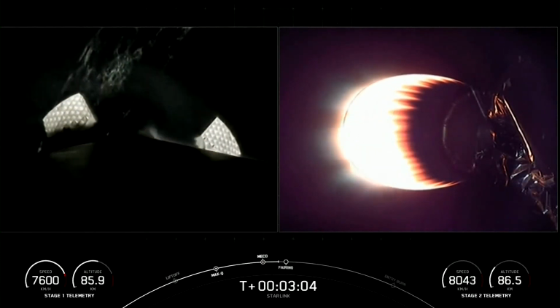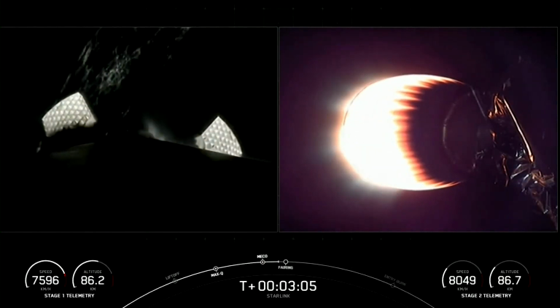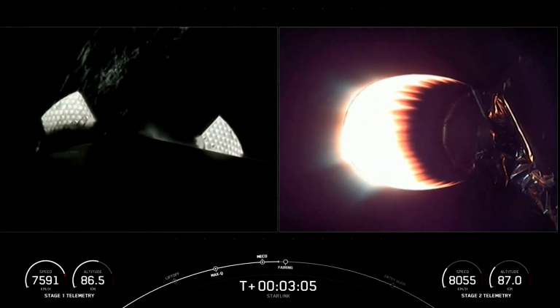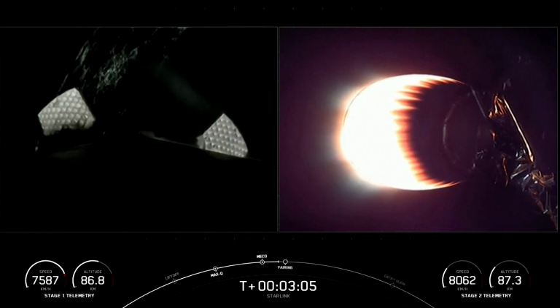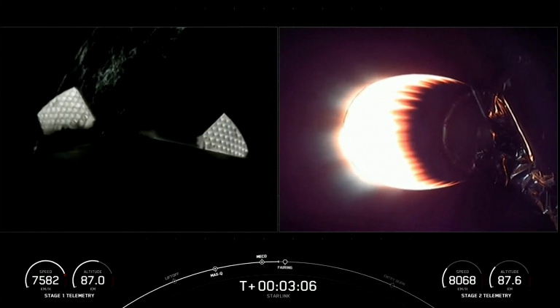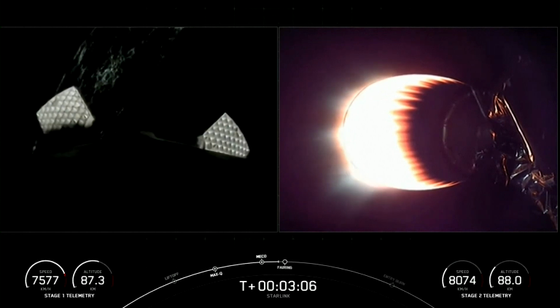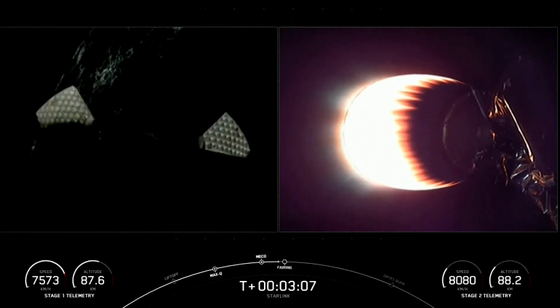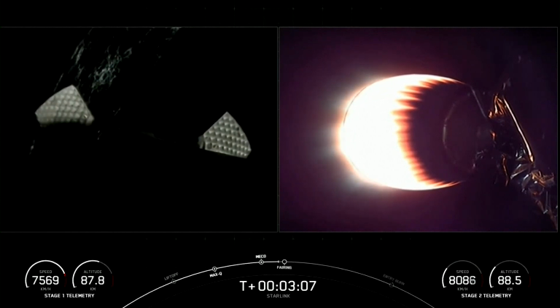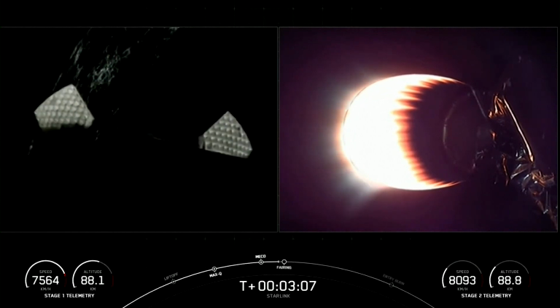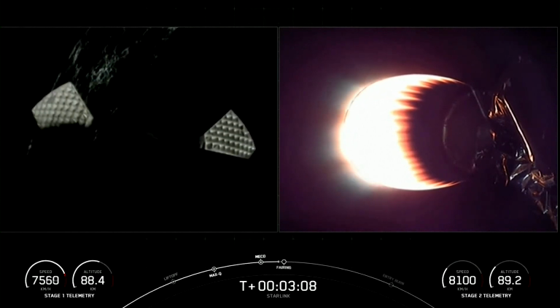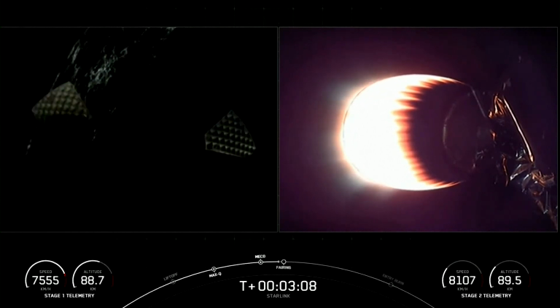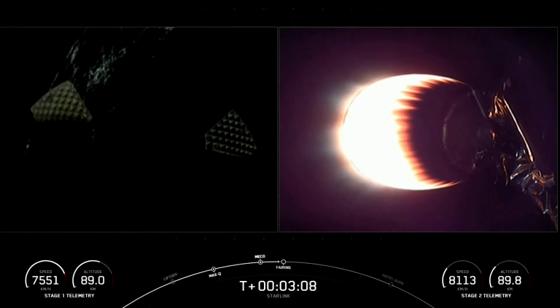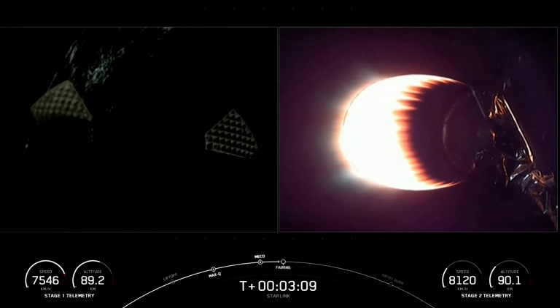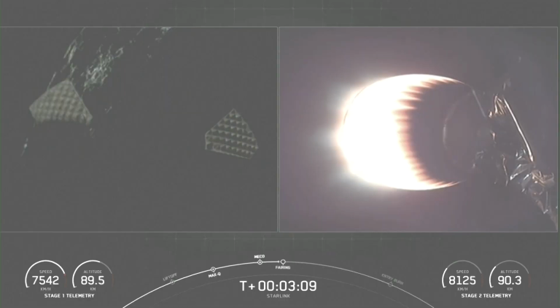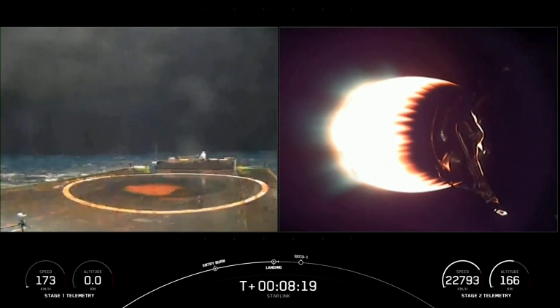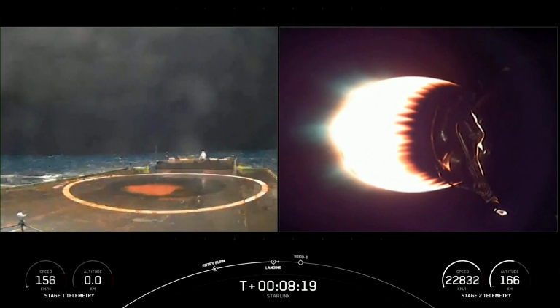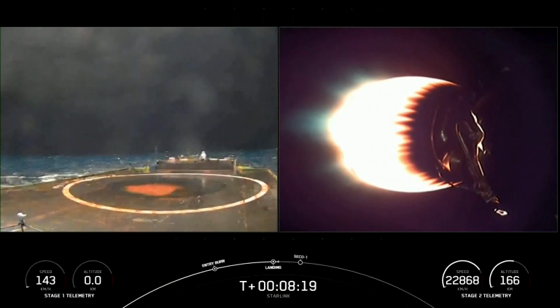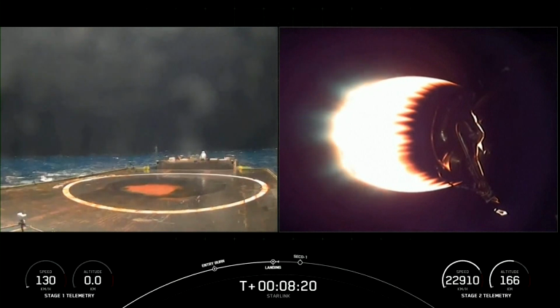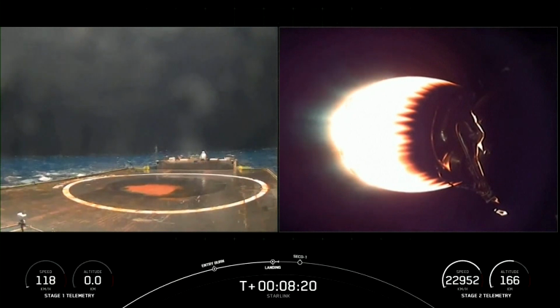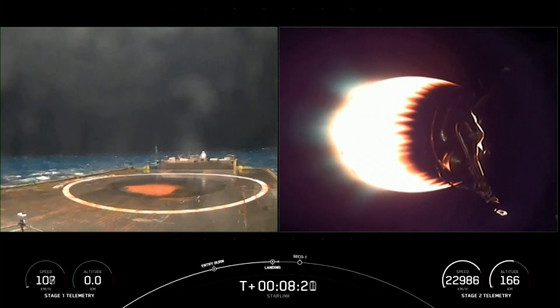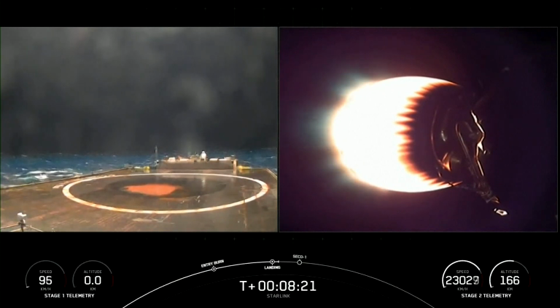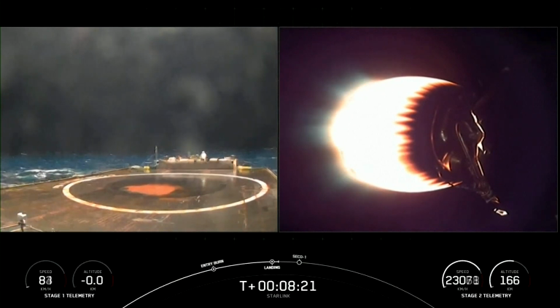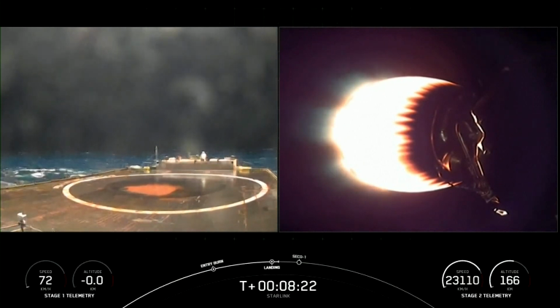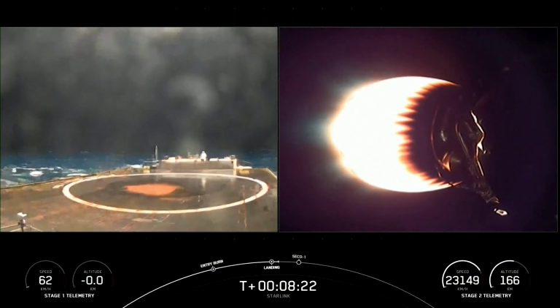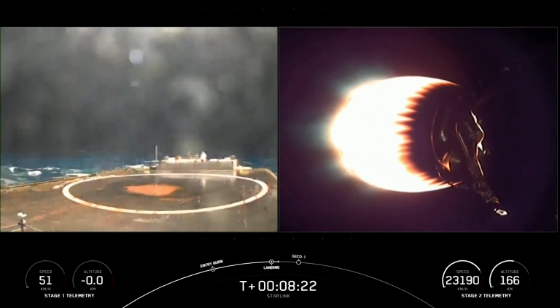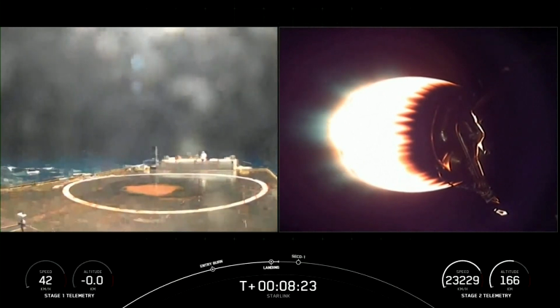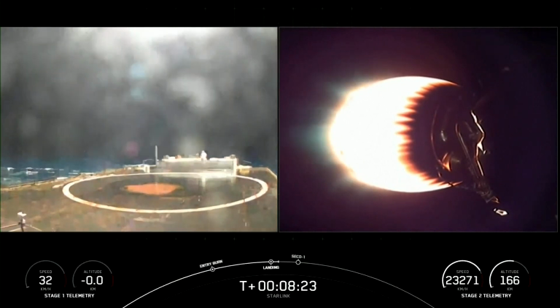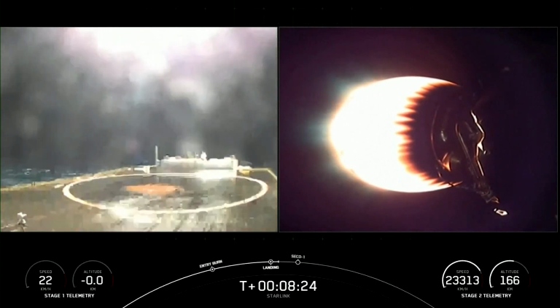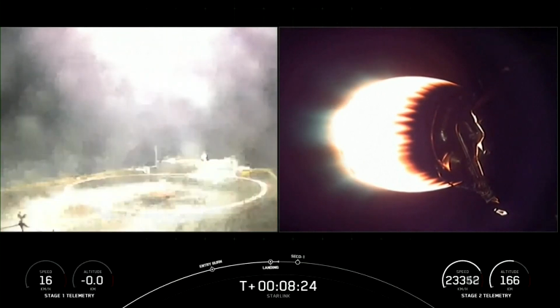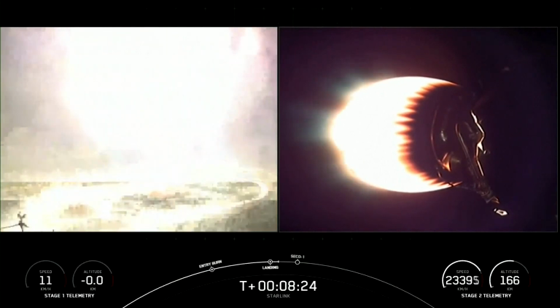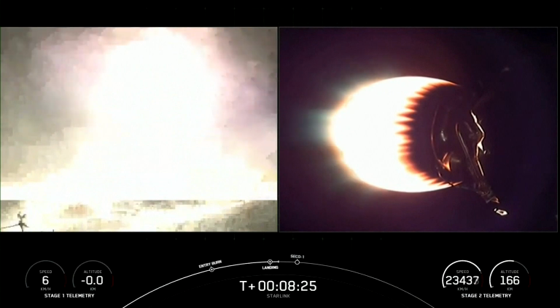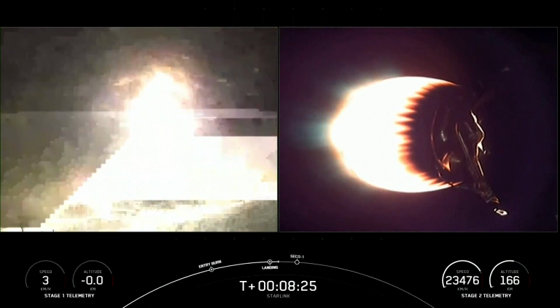As we see the grid fins beginning their deployment. Stage two has entered terminal guidance. Stage one landing leg deploy. Okay, let's see if we're able to stick this landing.